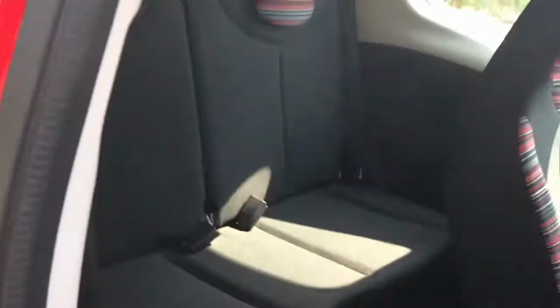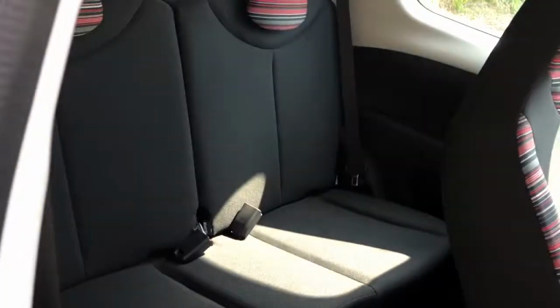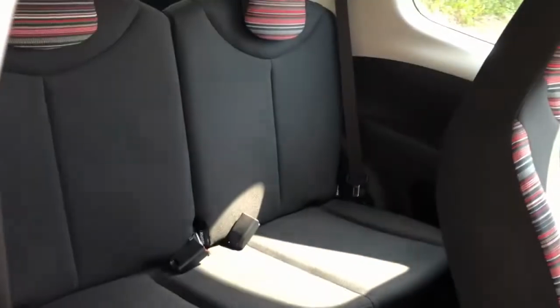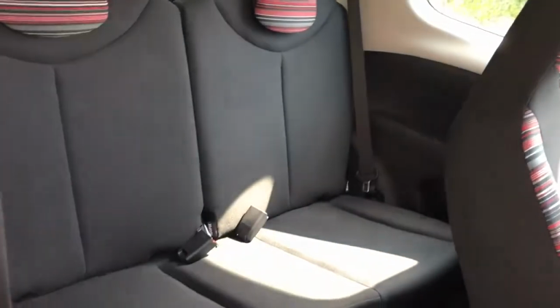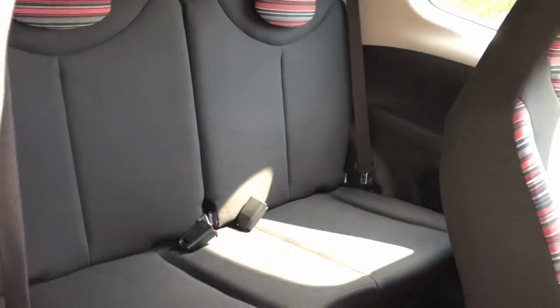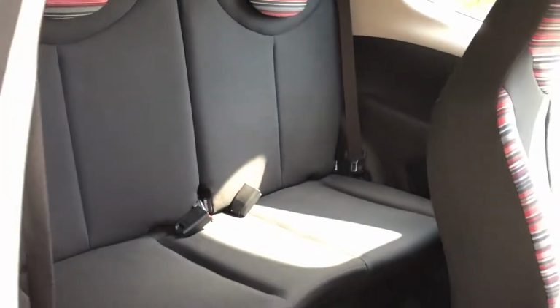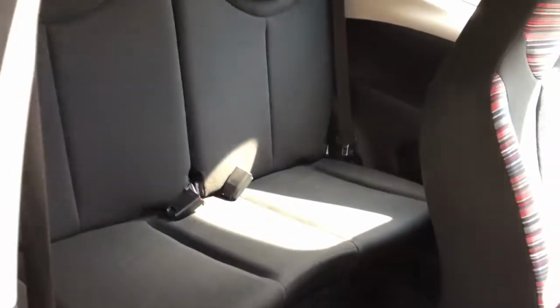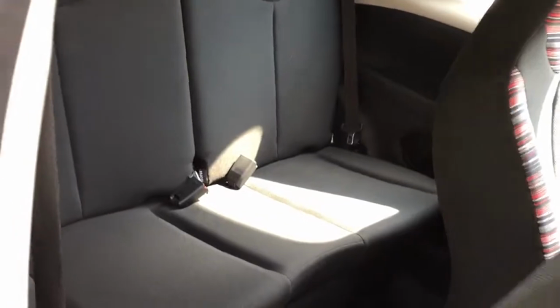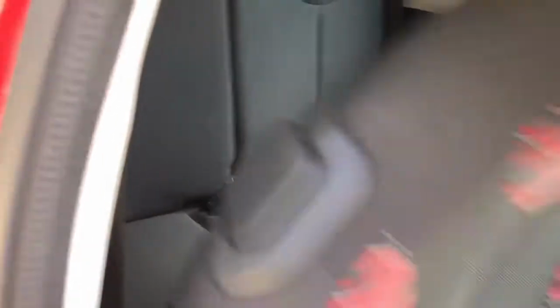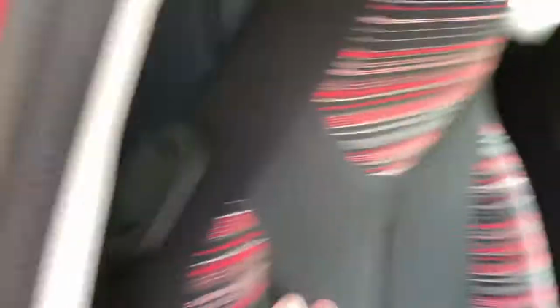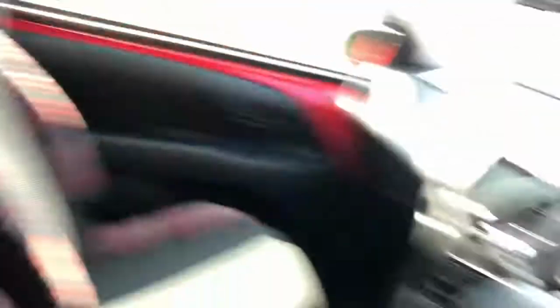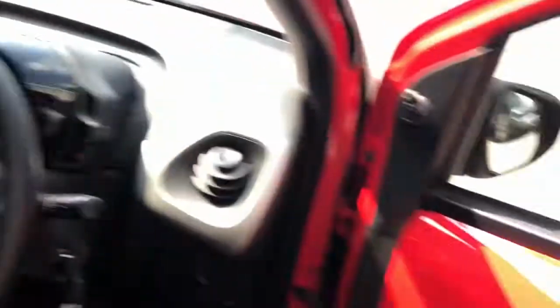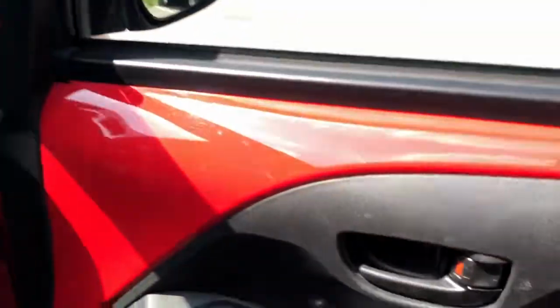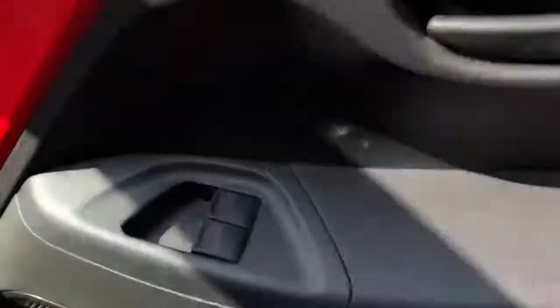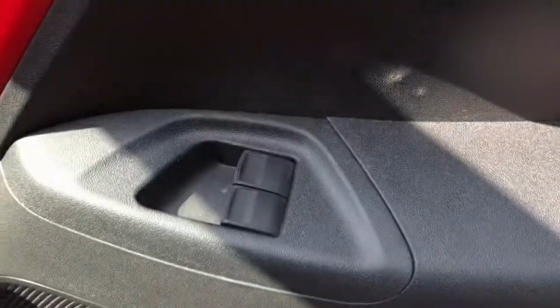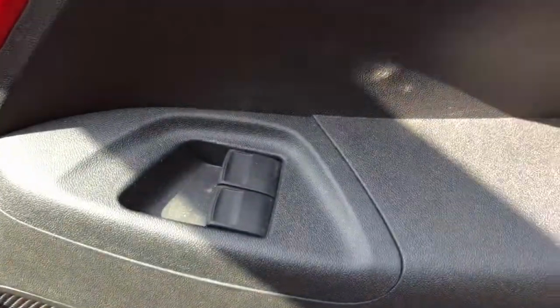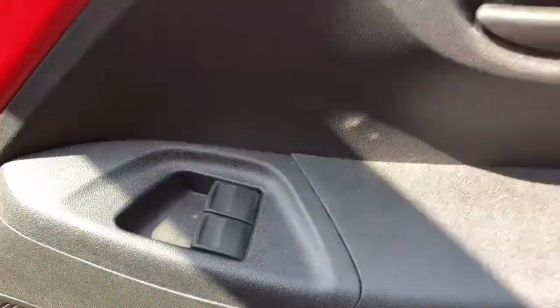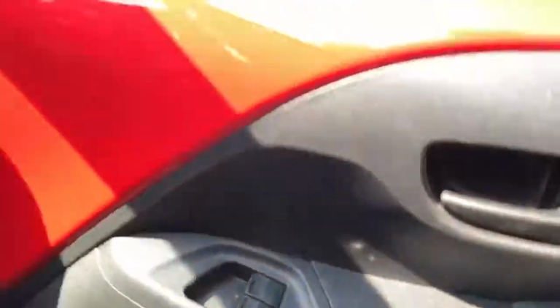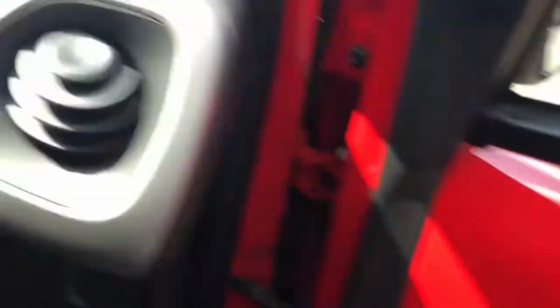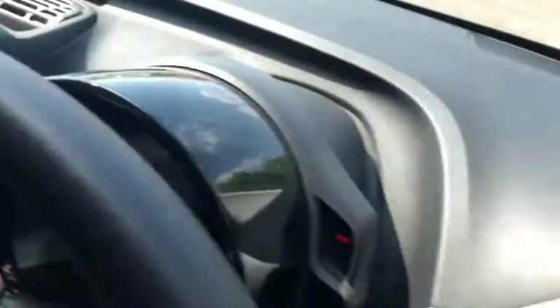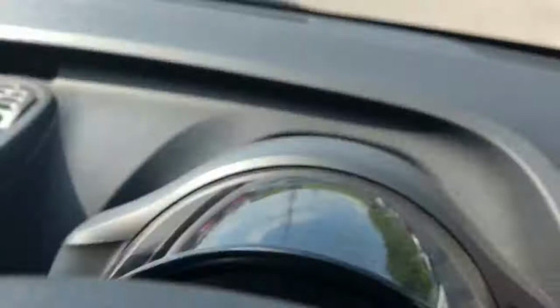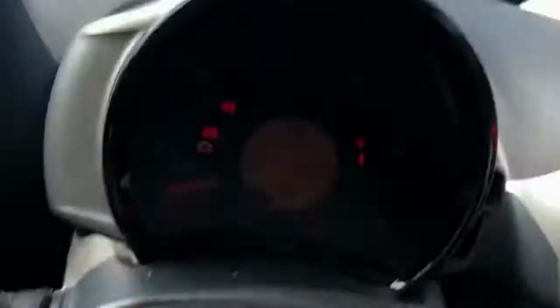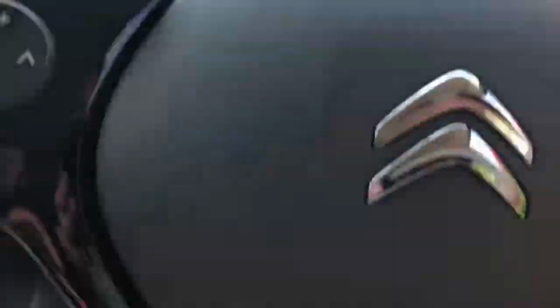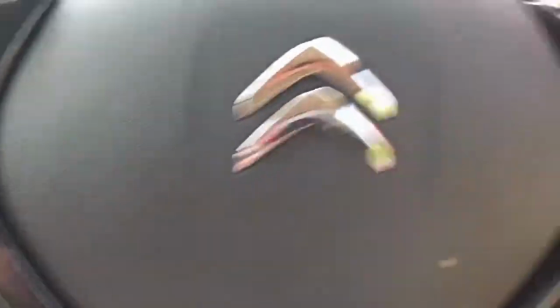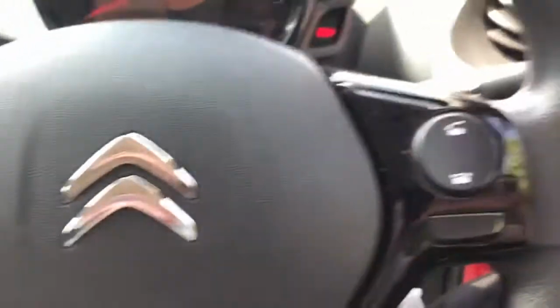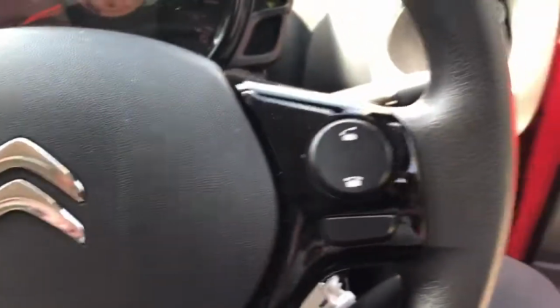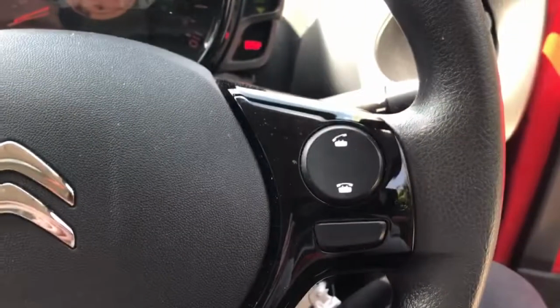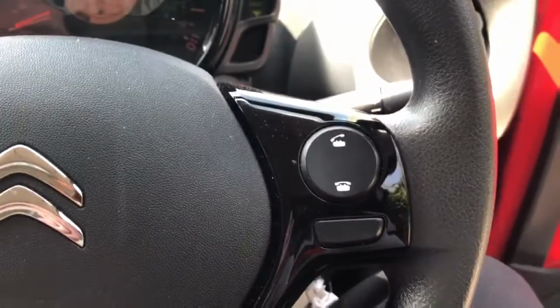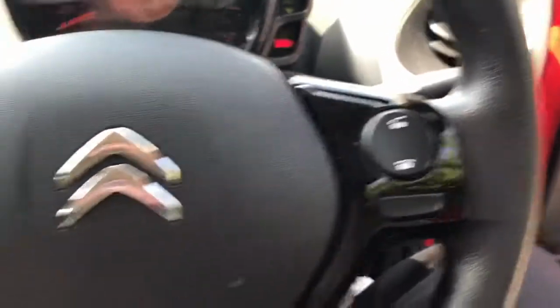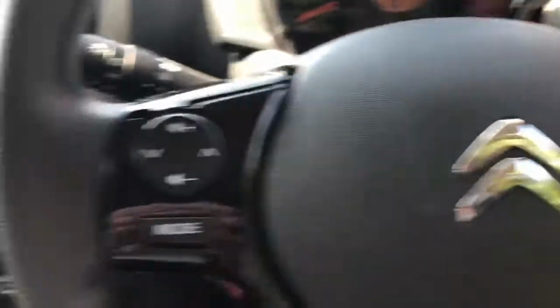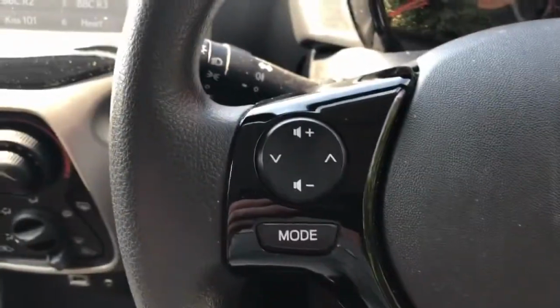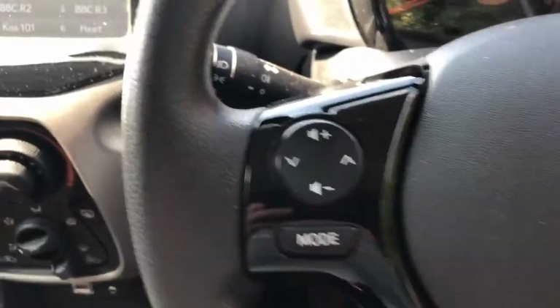We do have ISOFIX tethers, front electric windows, and some steering wheel controls for Bluetooth and radio.